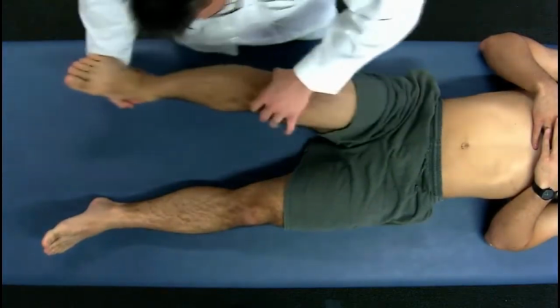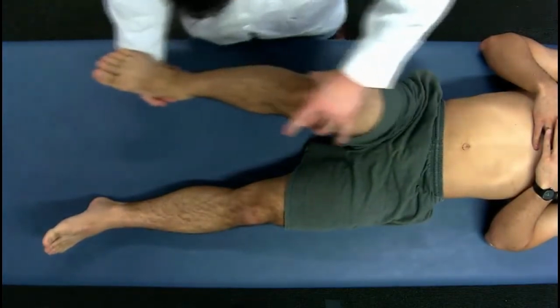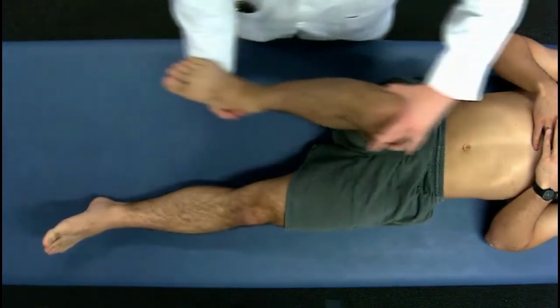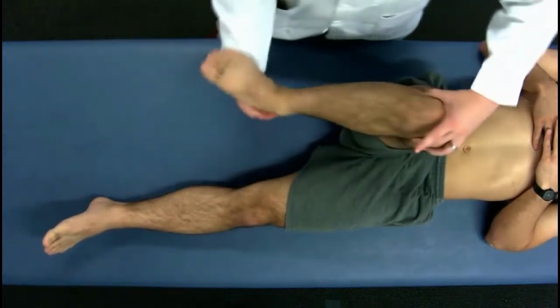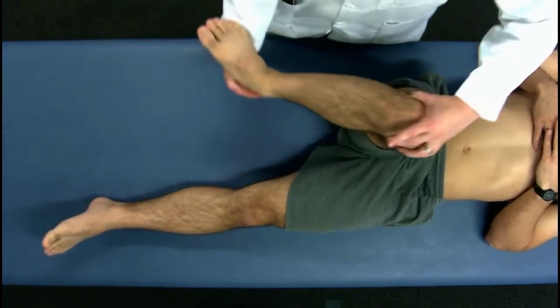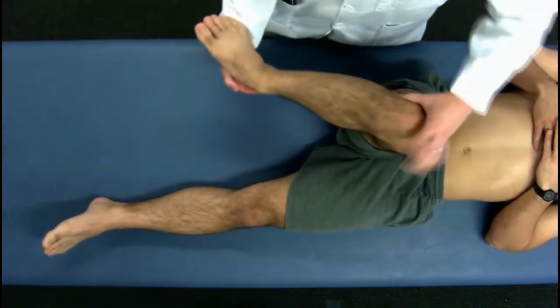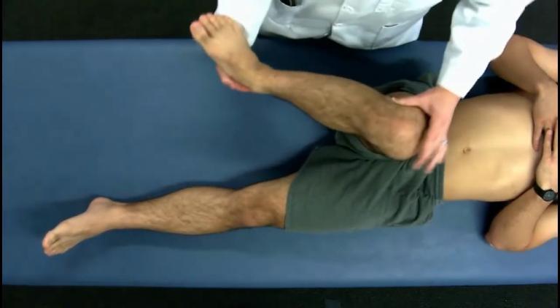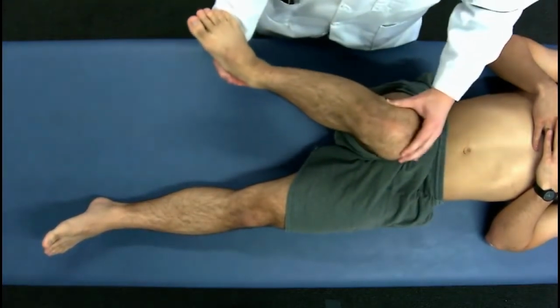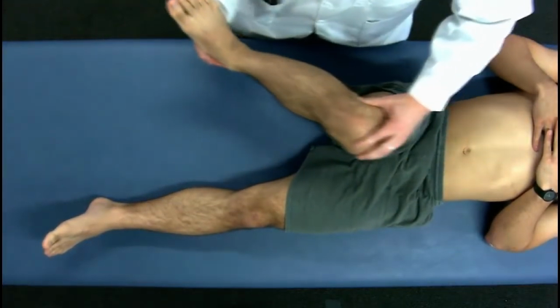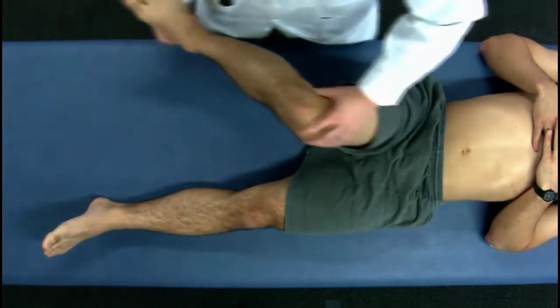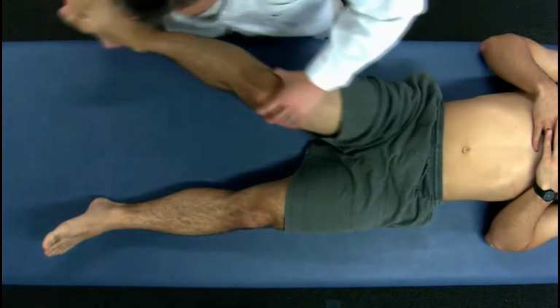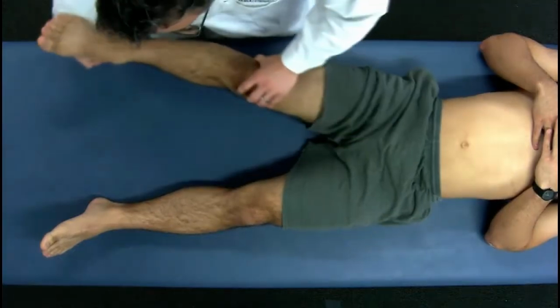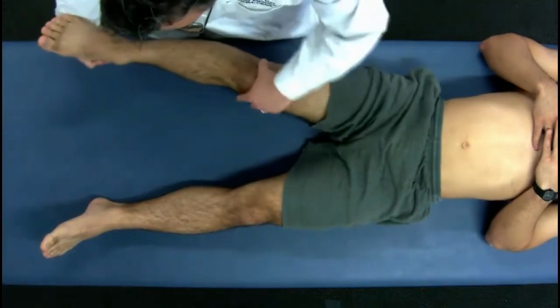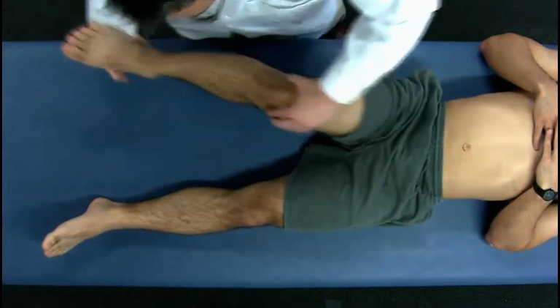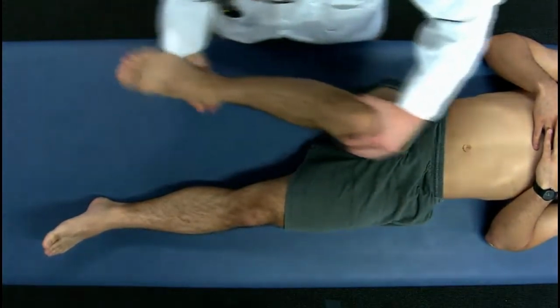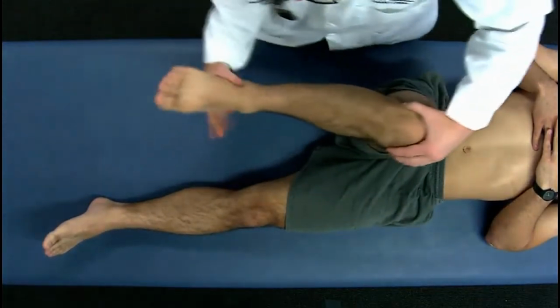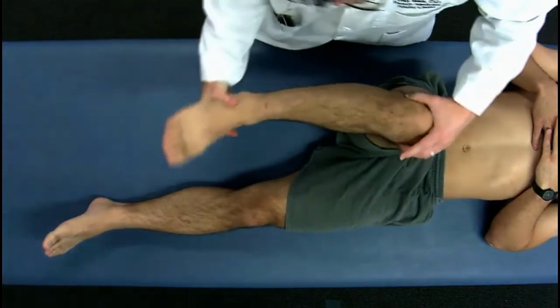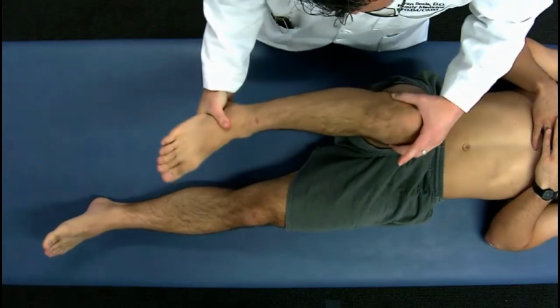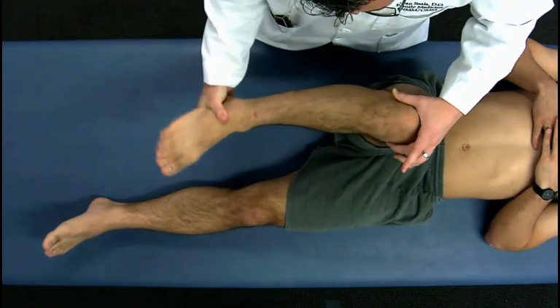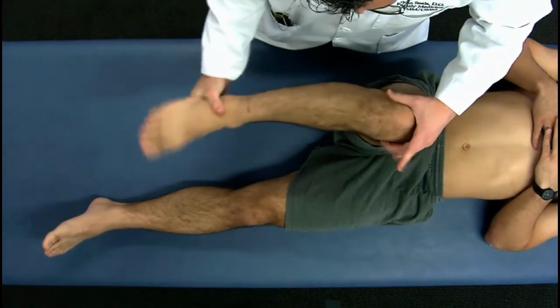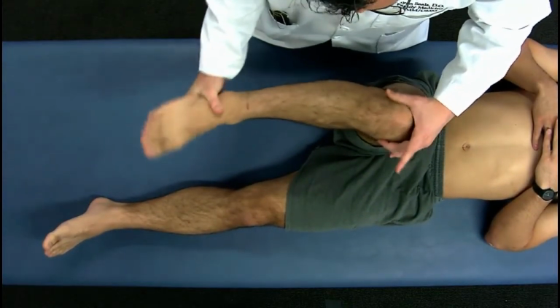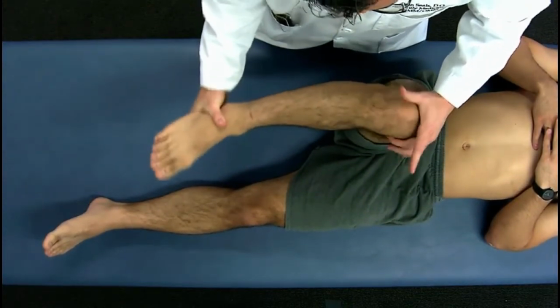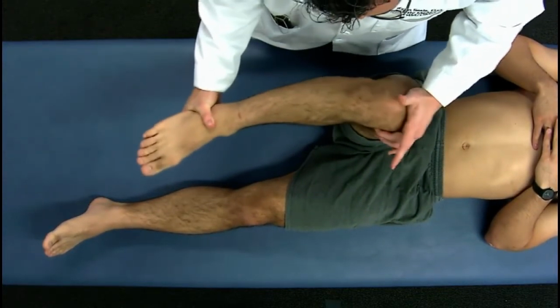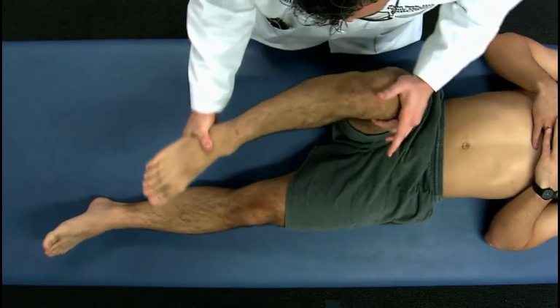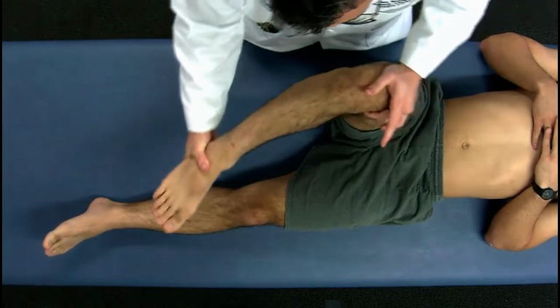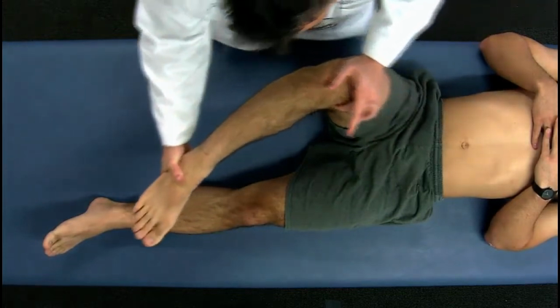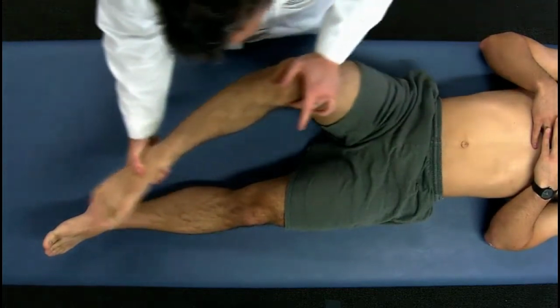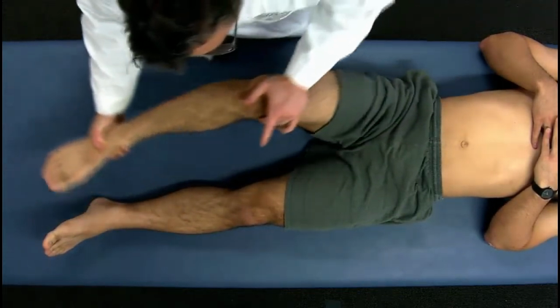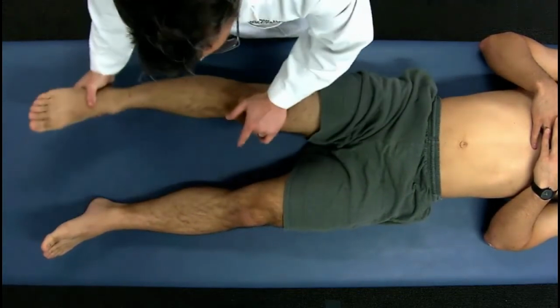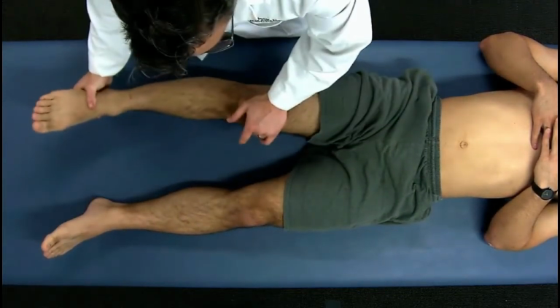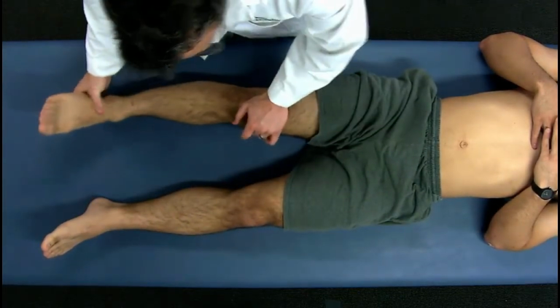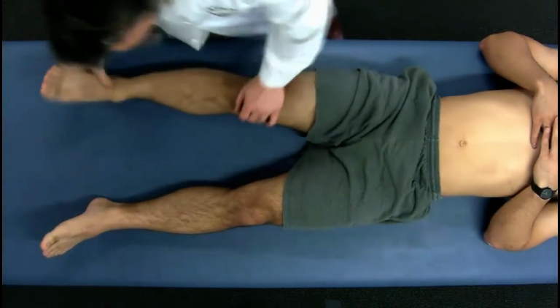For McMurray's test: external rotation and valgus strain to check for the medial meniscus, and internal rotation and varus strain to check for the lateral meniscus.